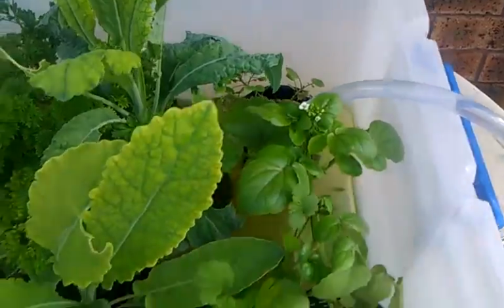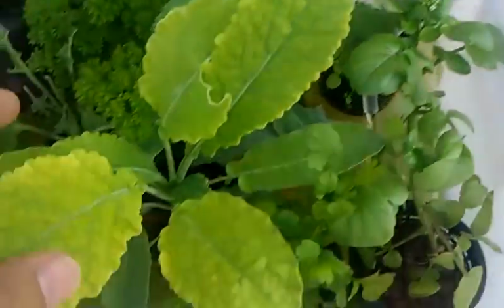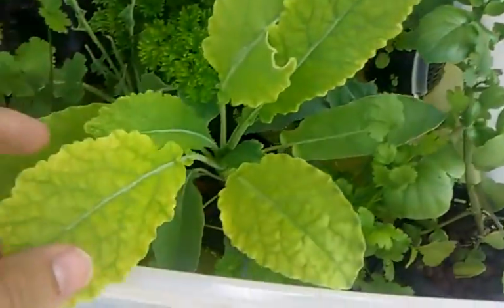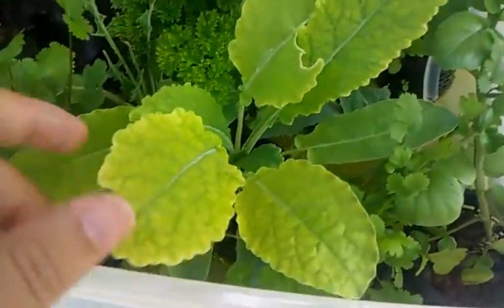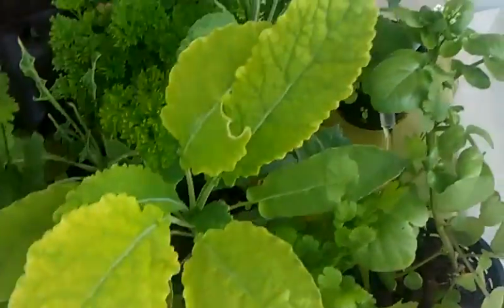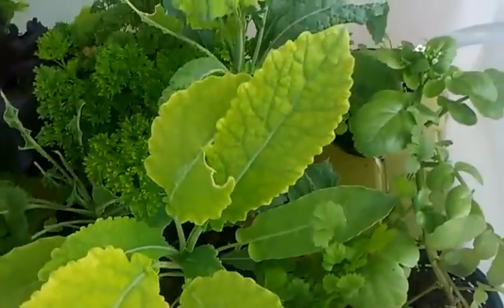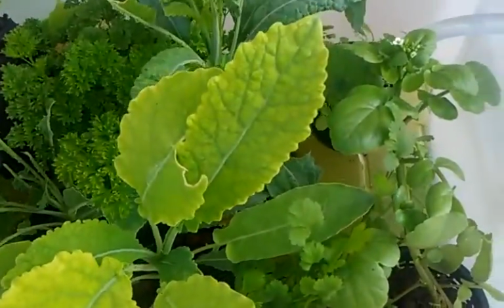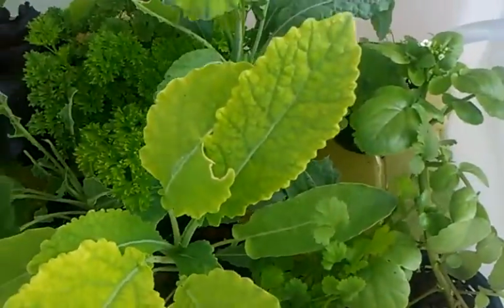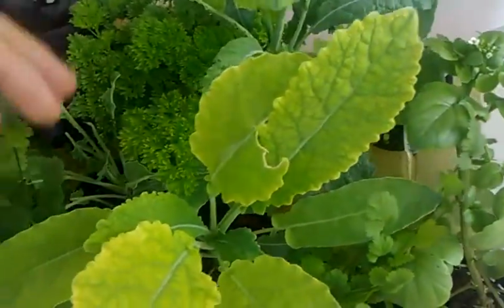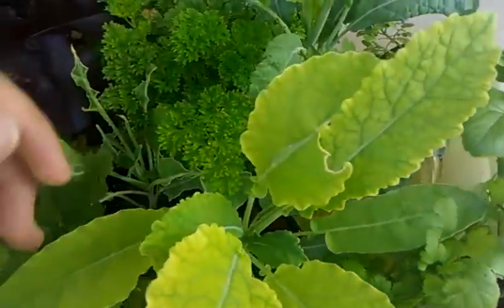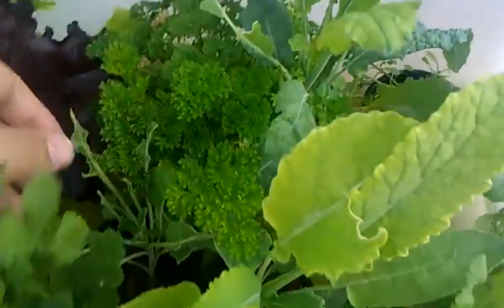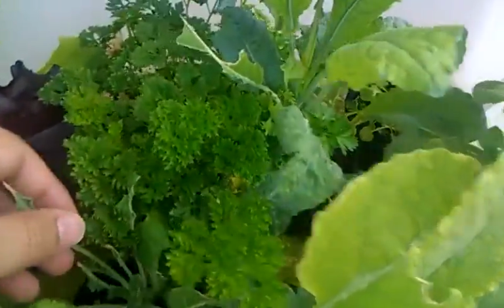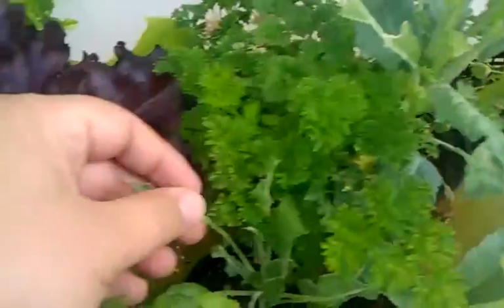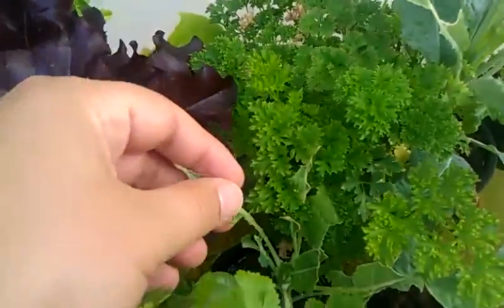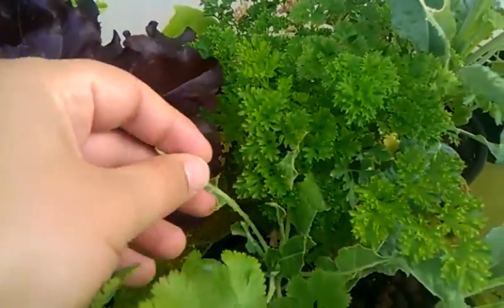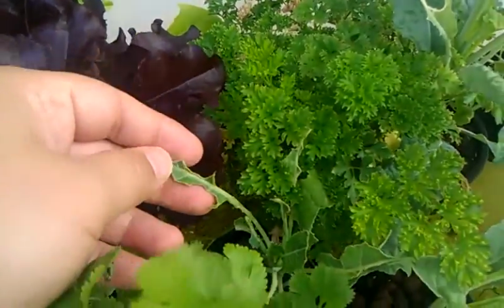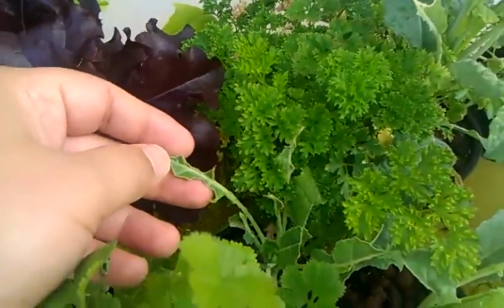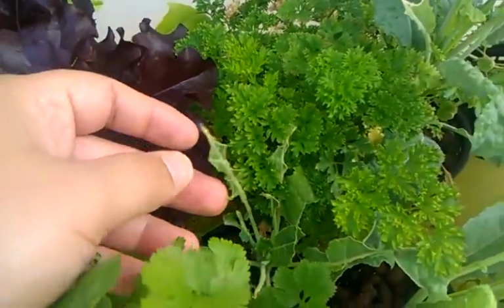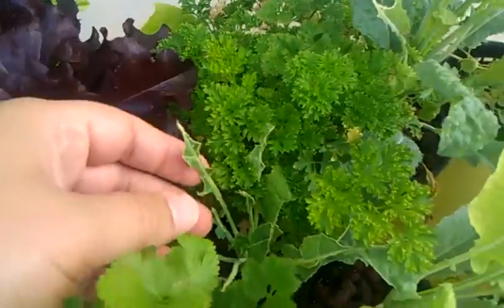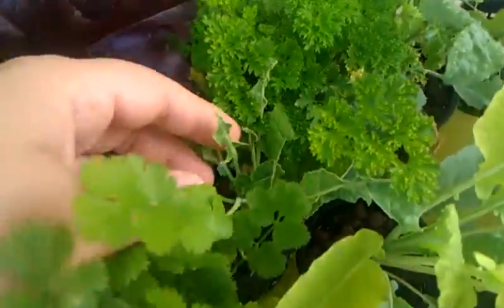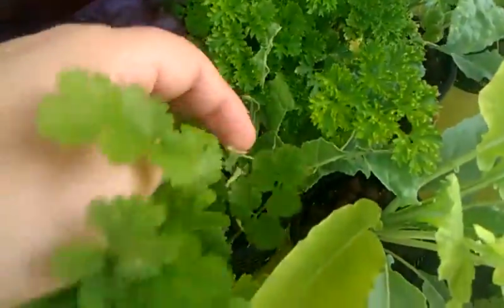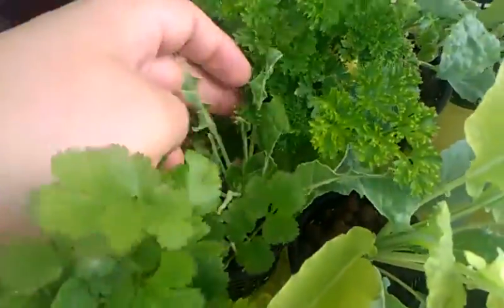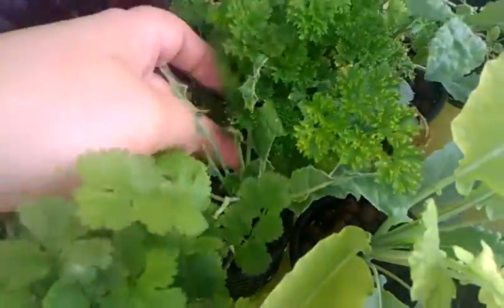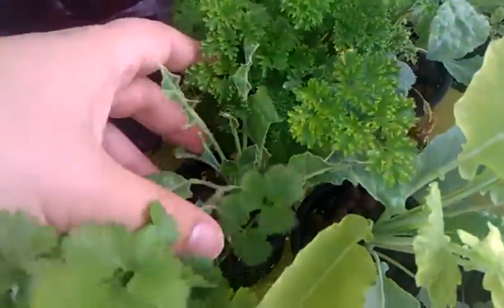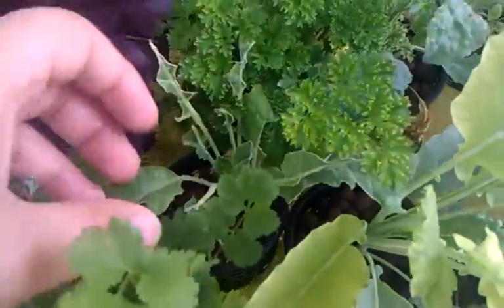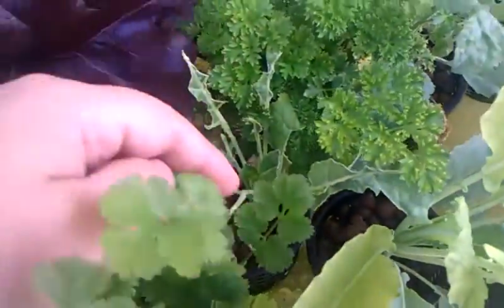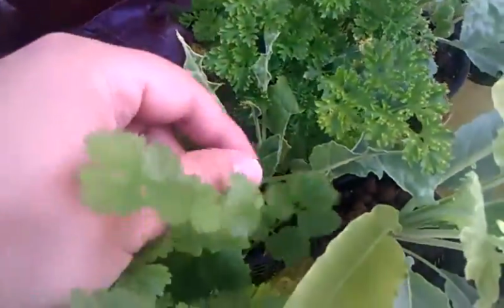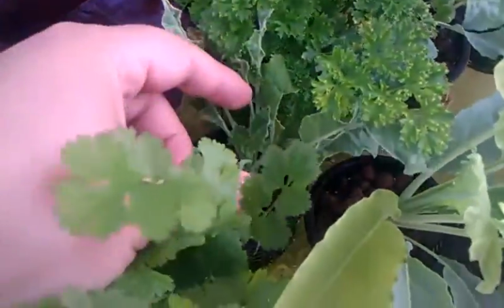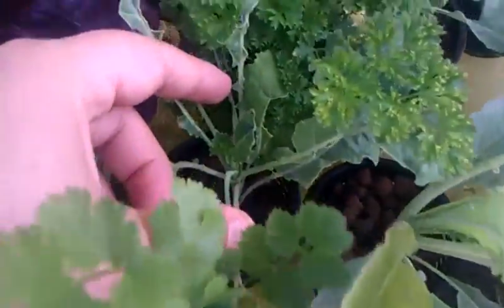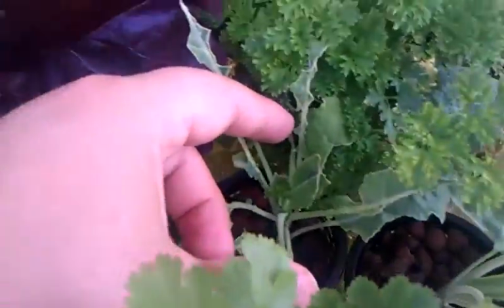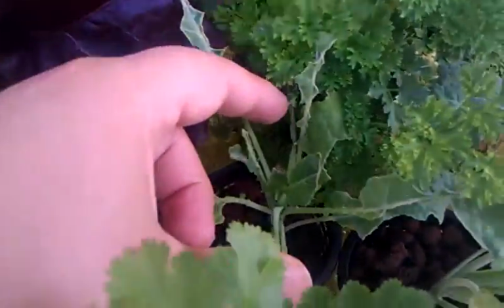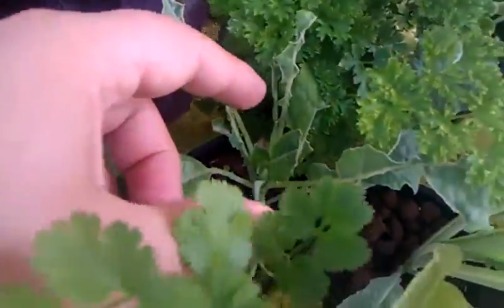This is kale that I planted. This one got eaten by a caterpillar. They removed it and it's already growing some new leaves here.